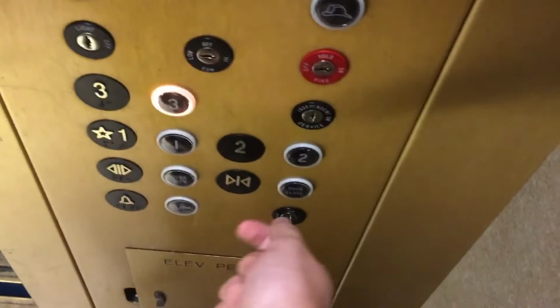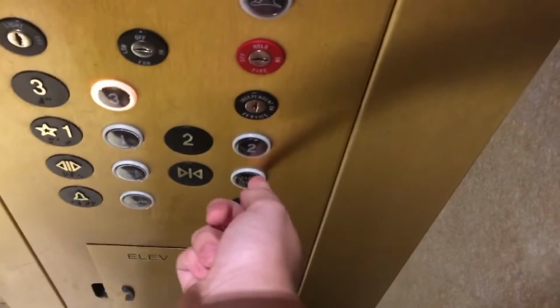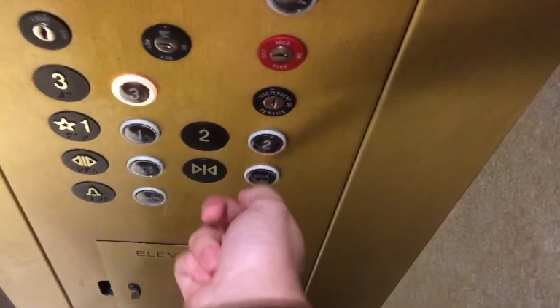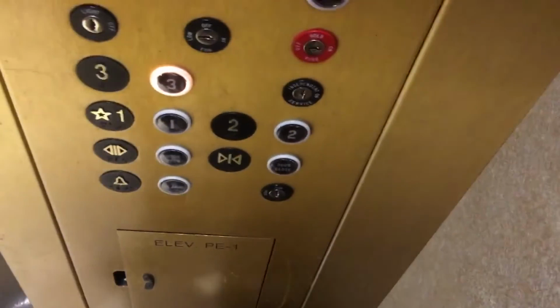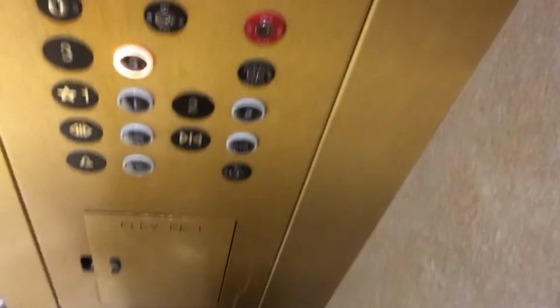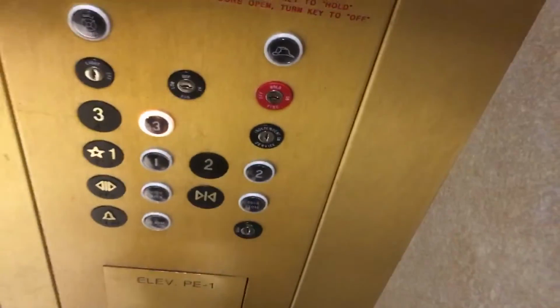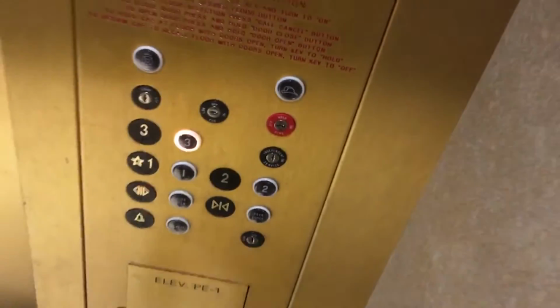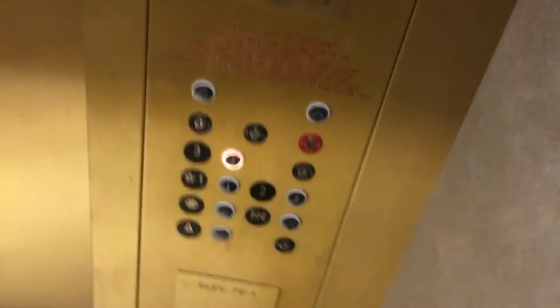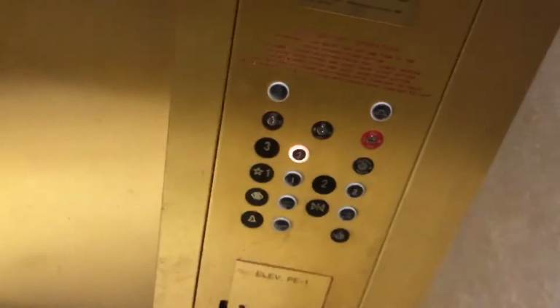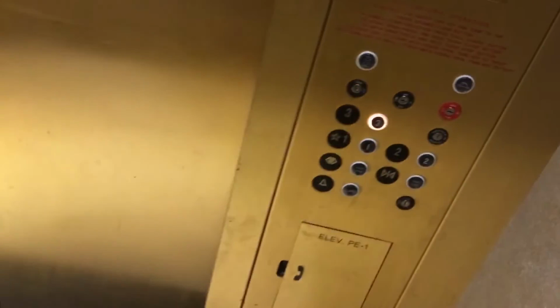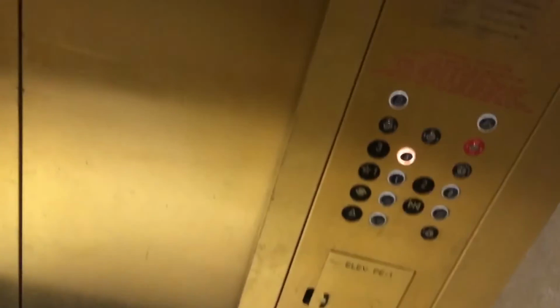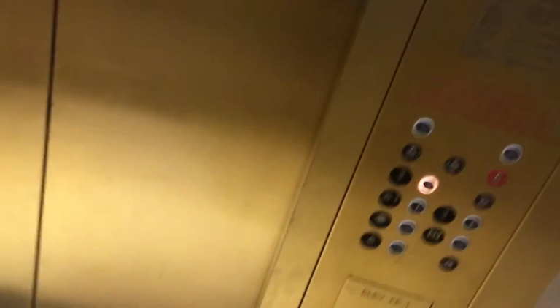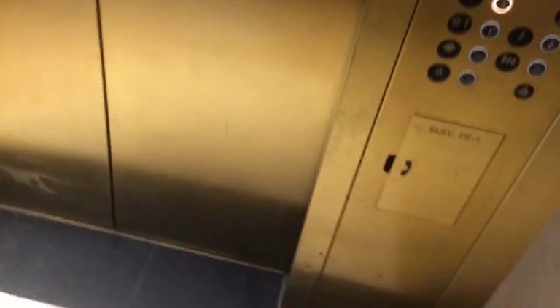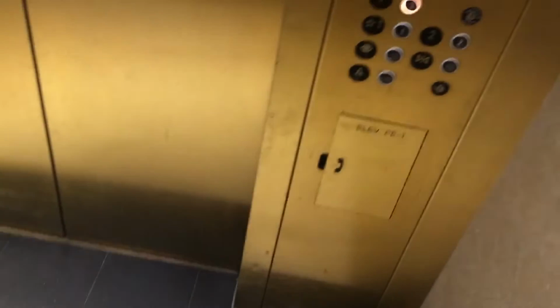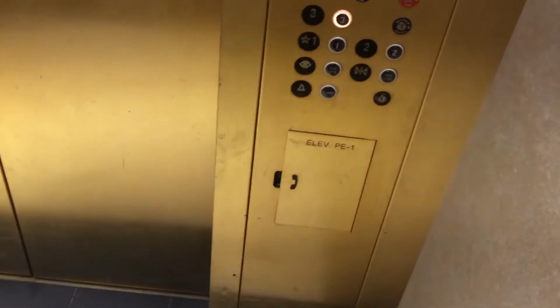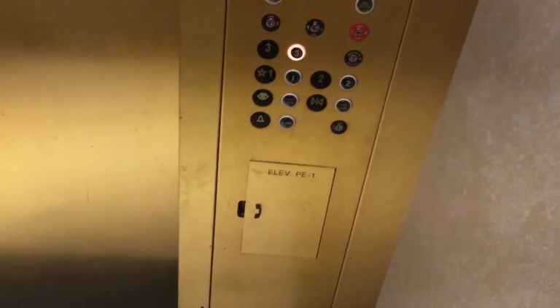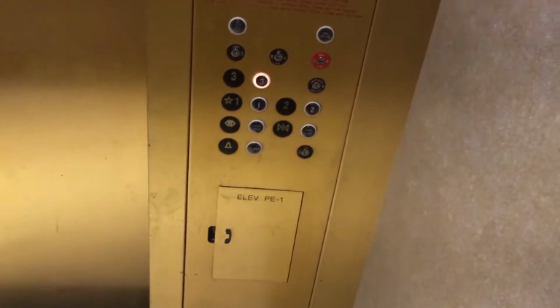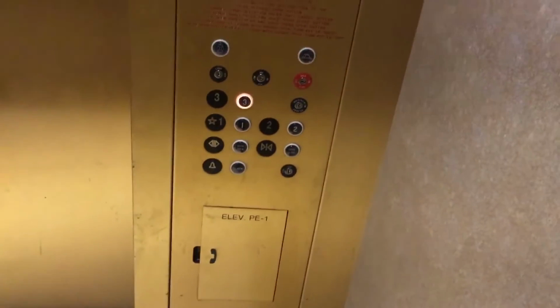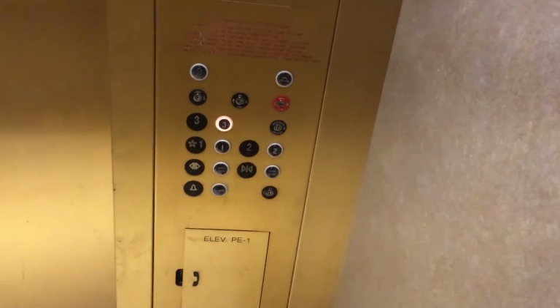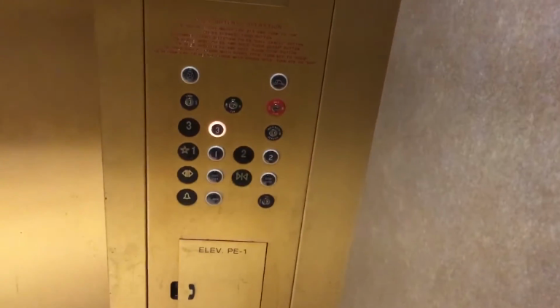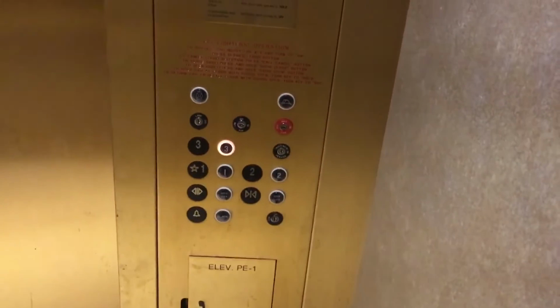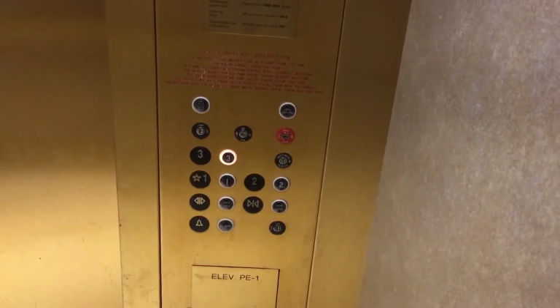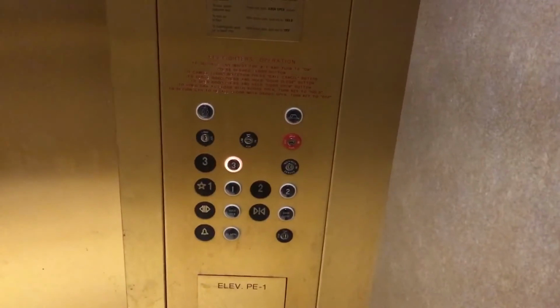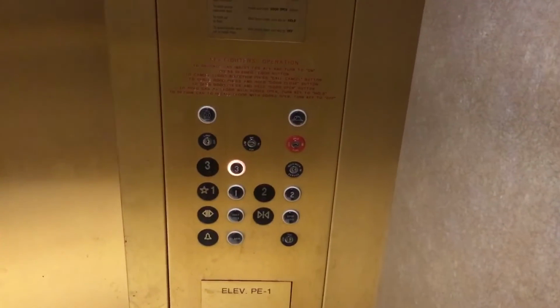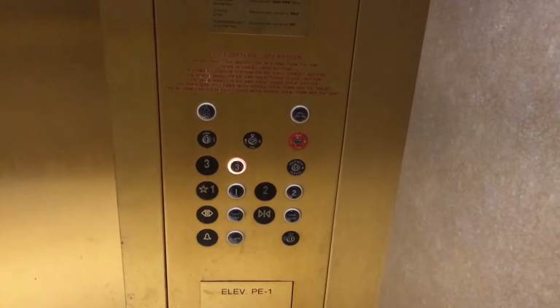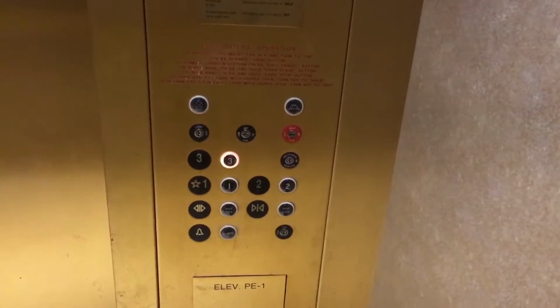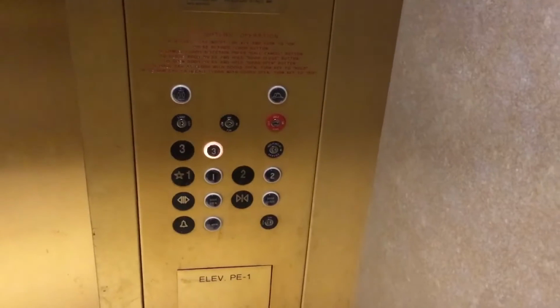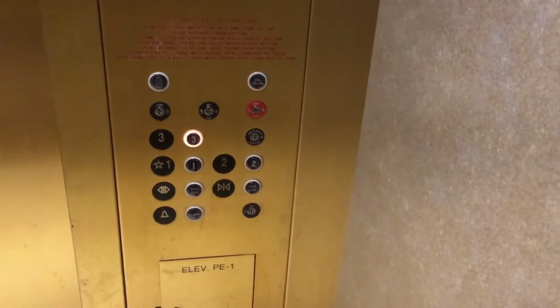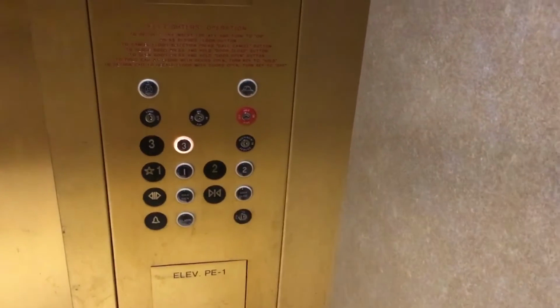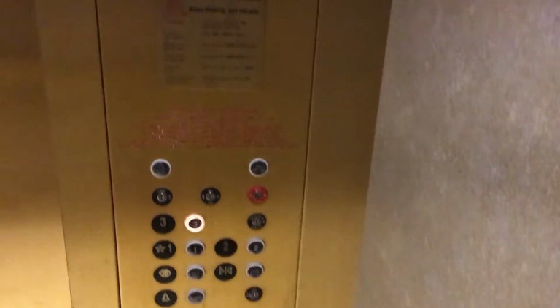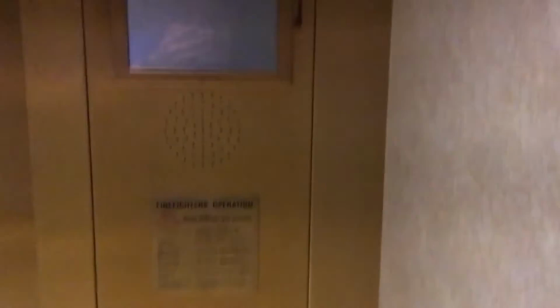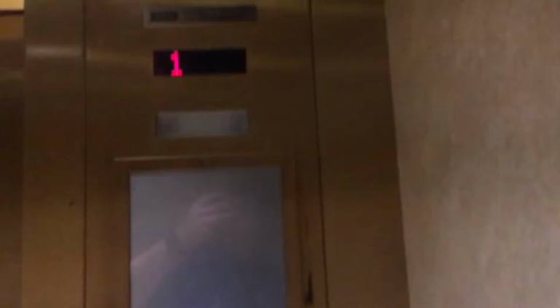This one's got a third floor like ours. By the way, this is the elevator at Dillard's at Mall of St. Matthews. Beautiful.